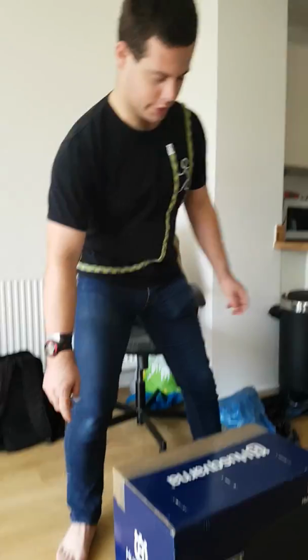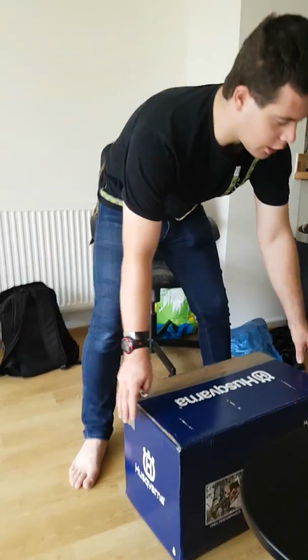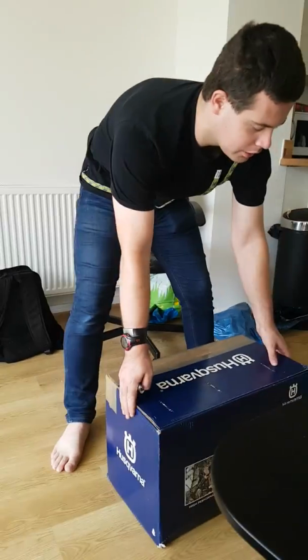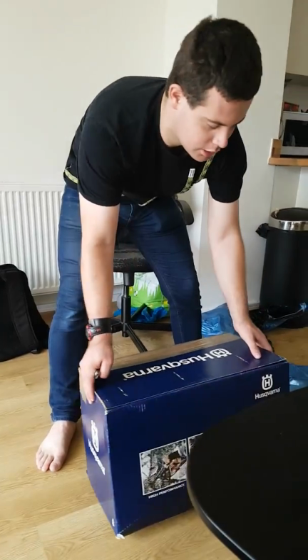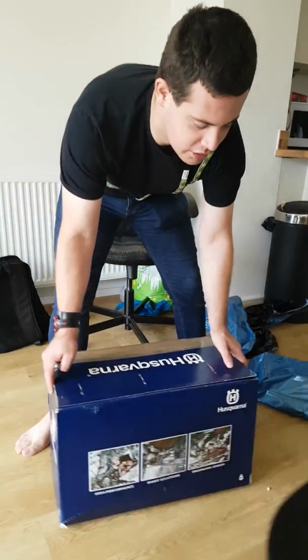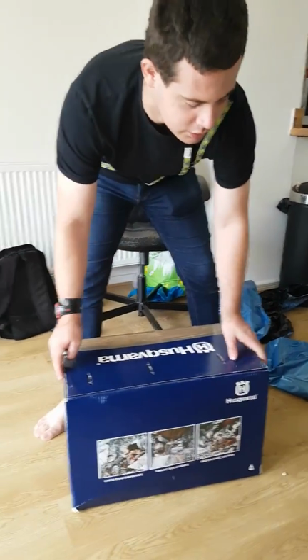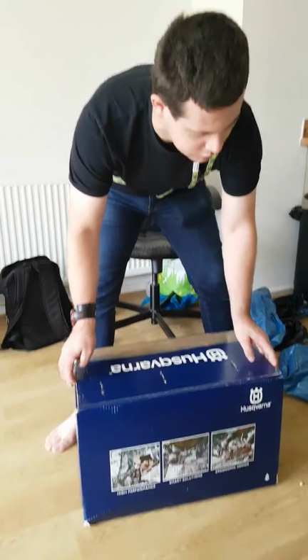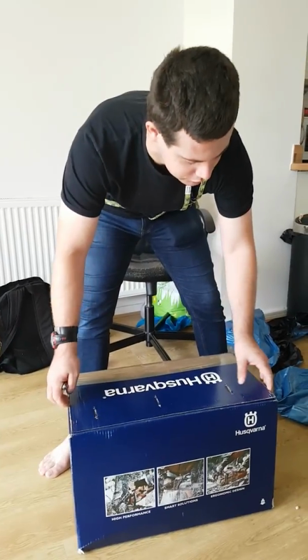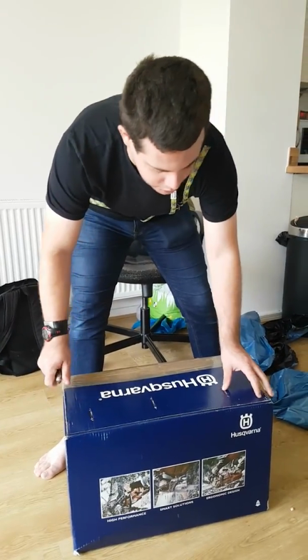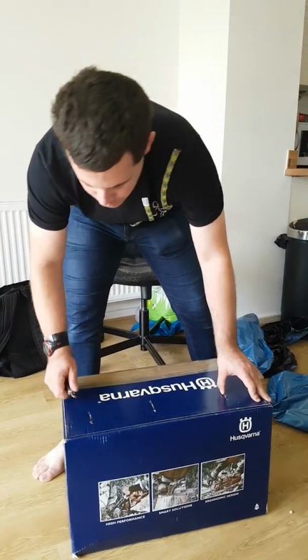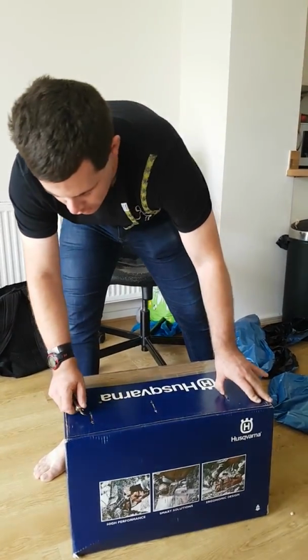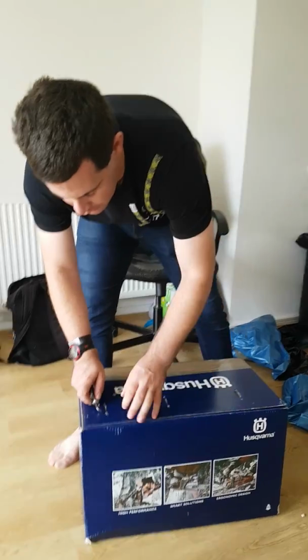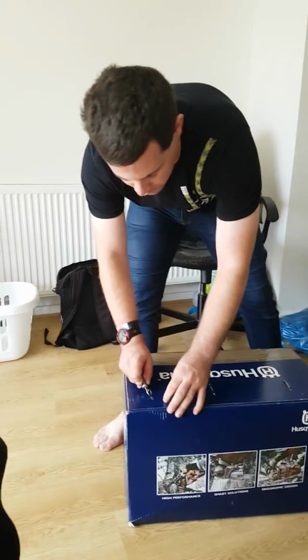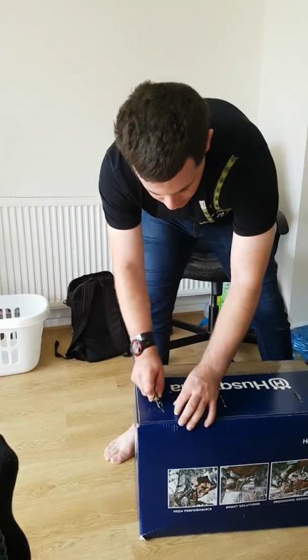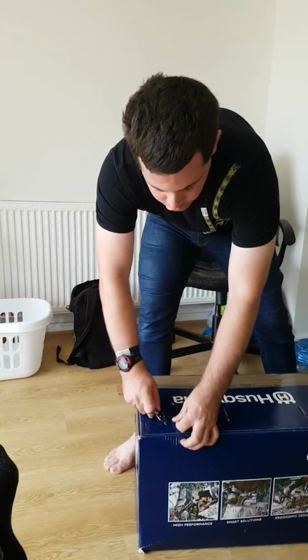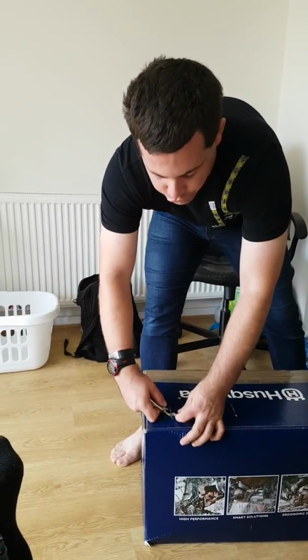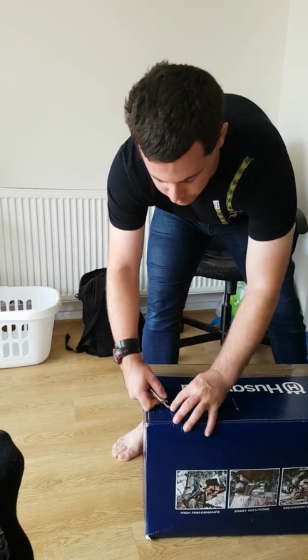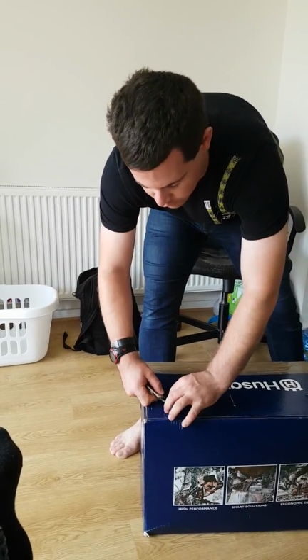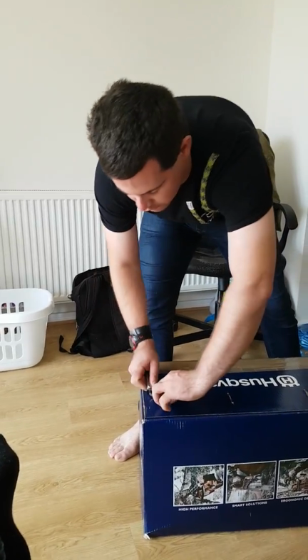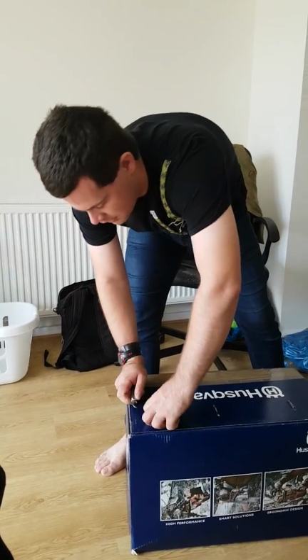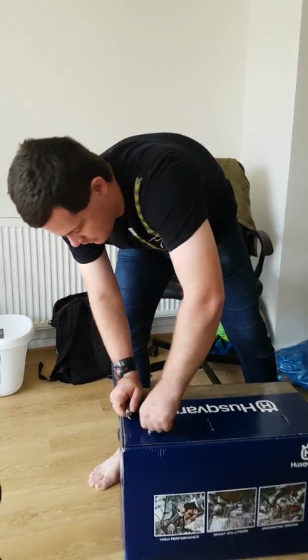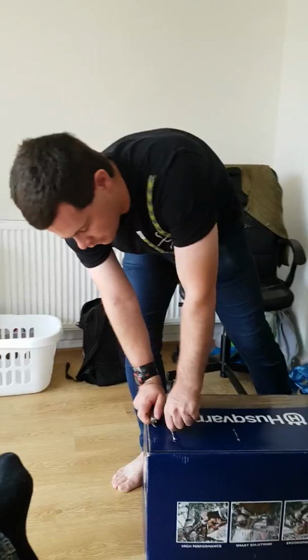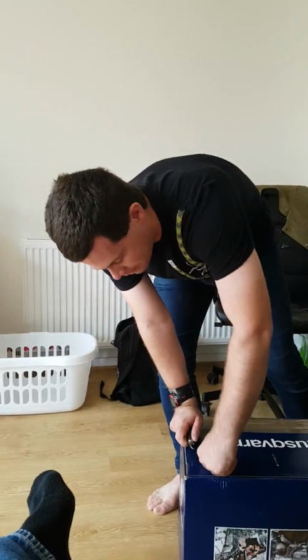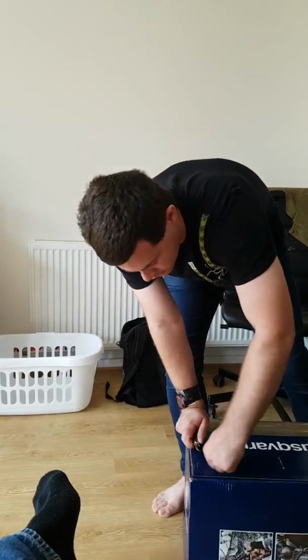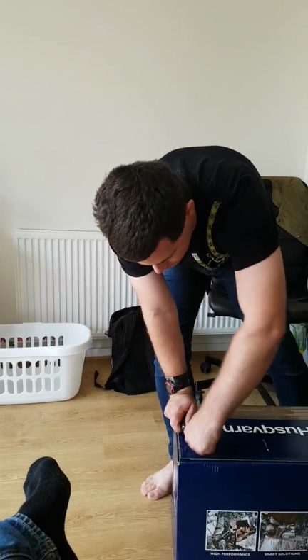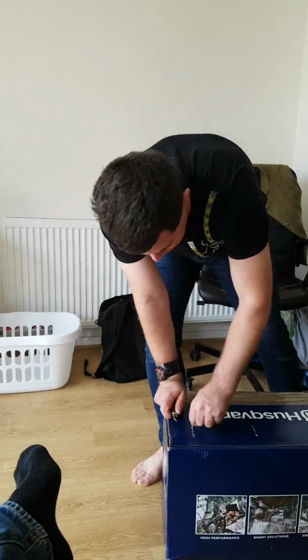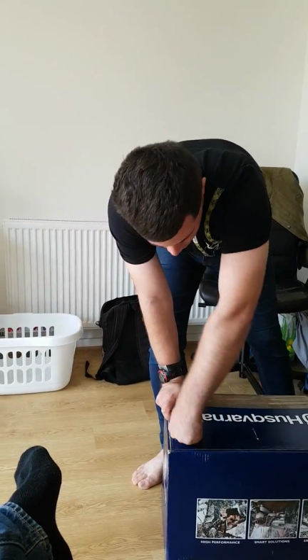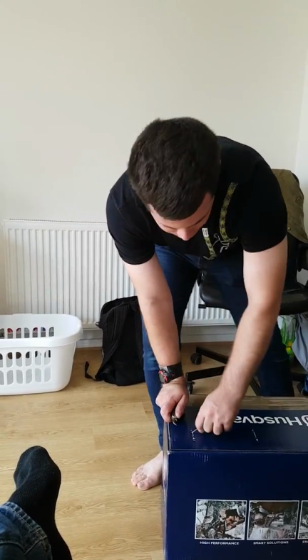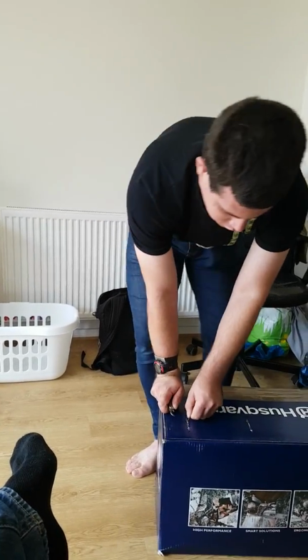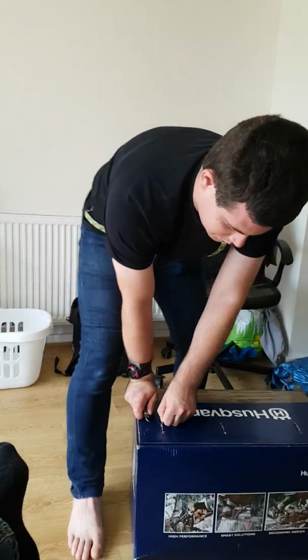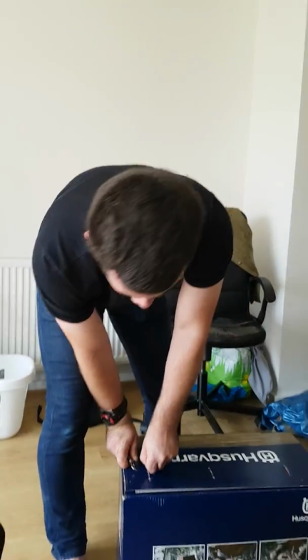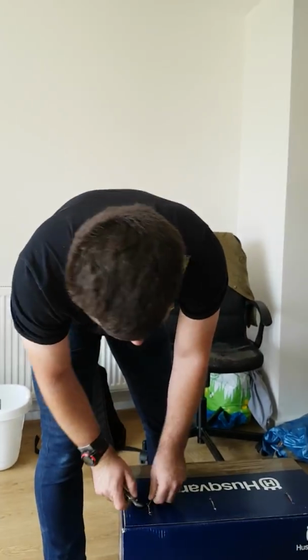I've been waiting 16 years for this moment. Finally got it — the Husqvarna 395 XP. This is just a power head. Brought it from FR Jones and Son.